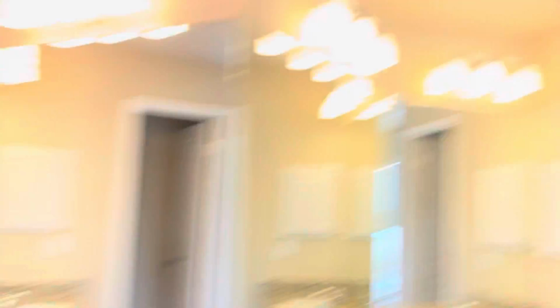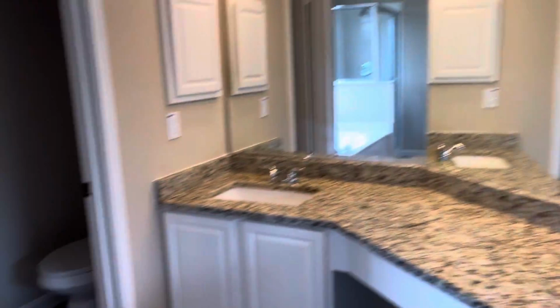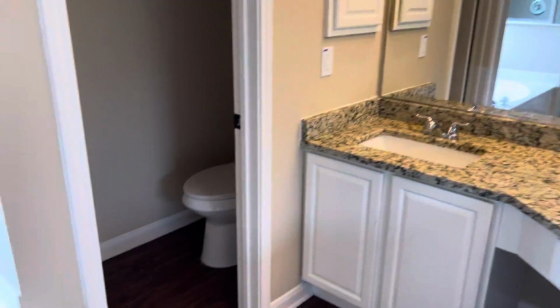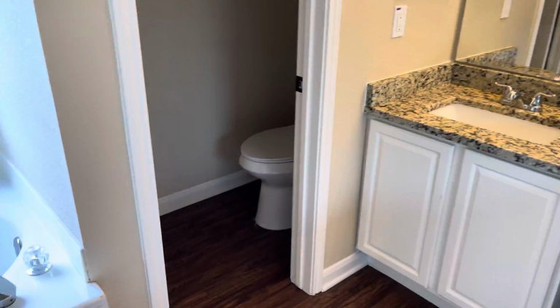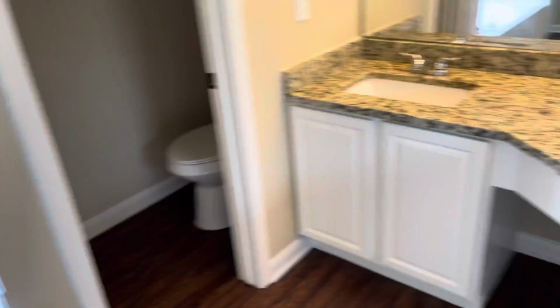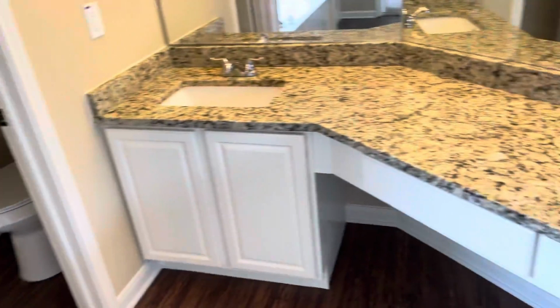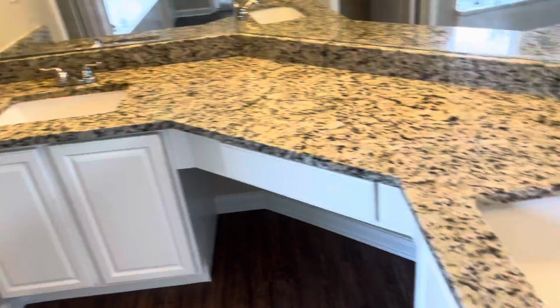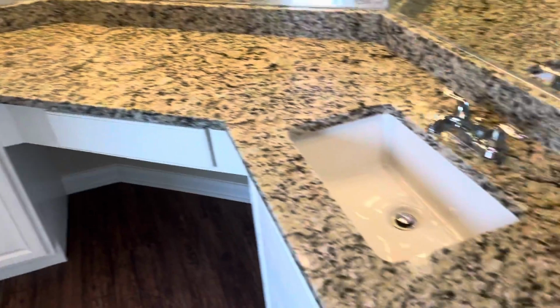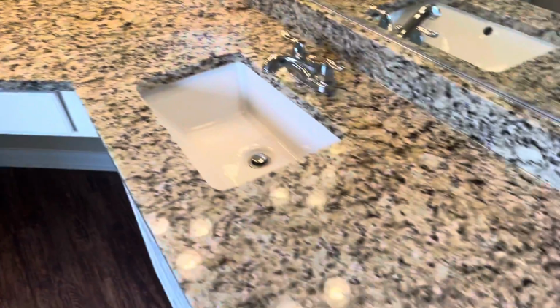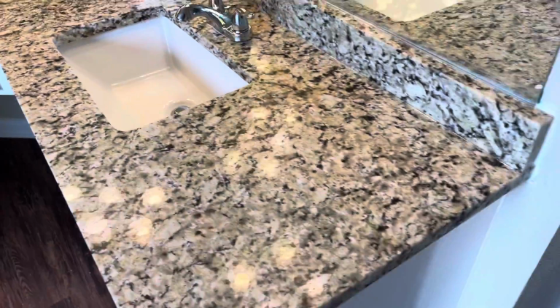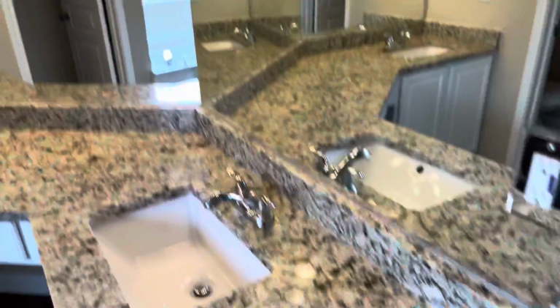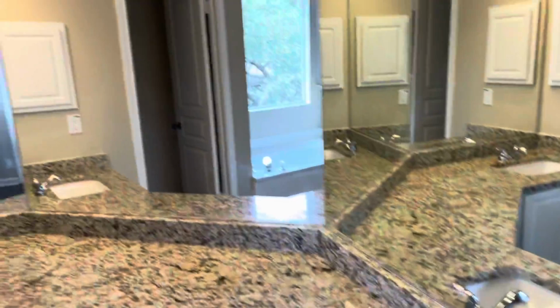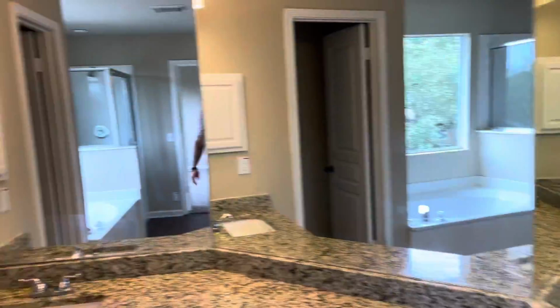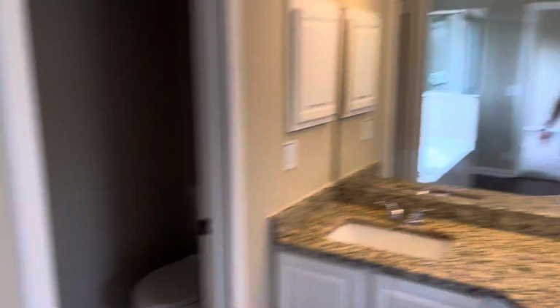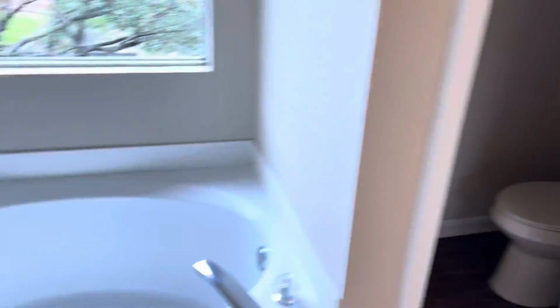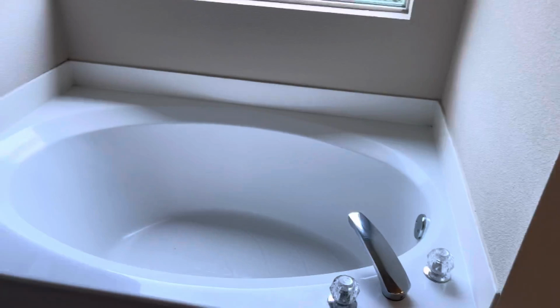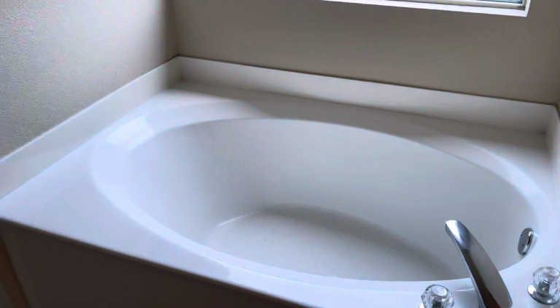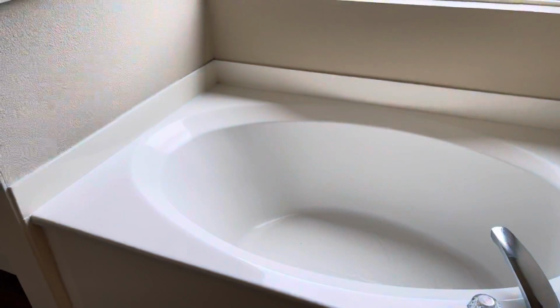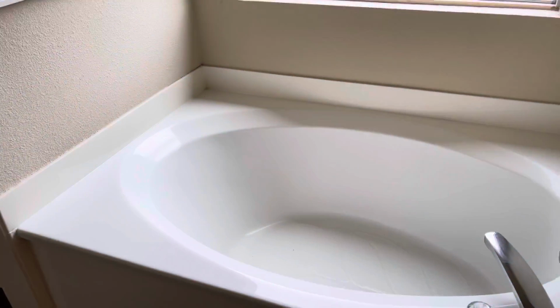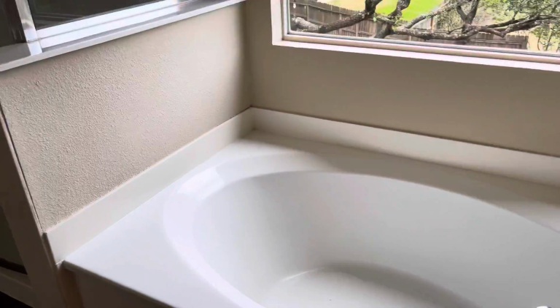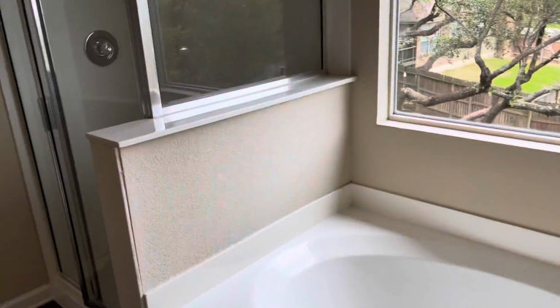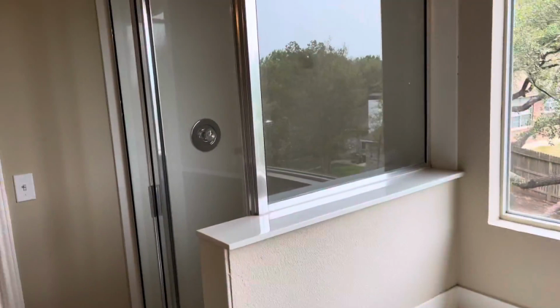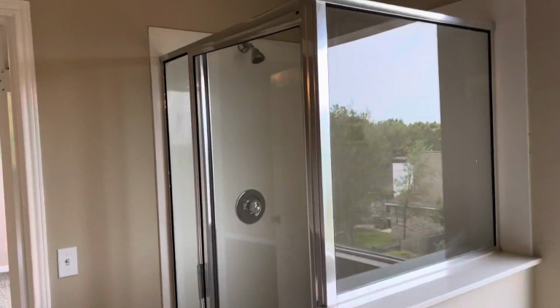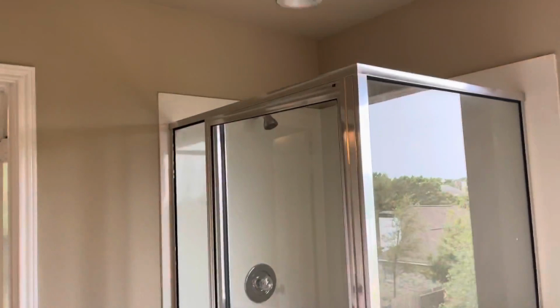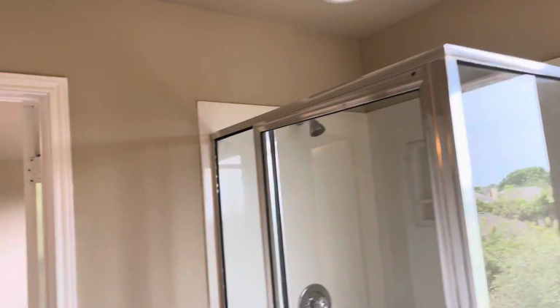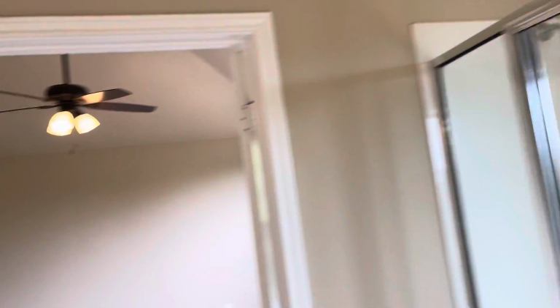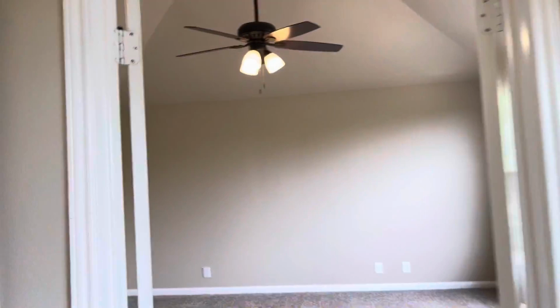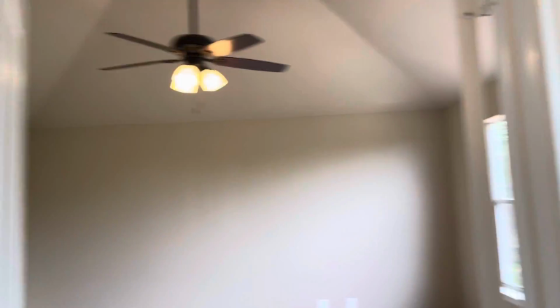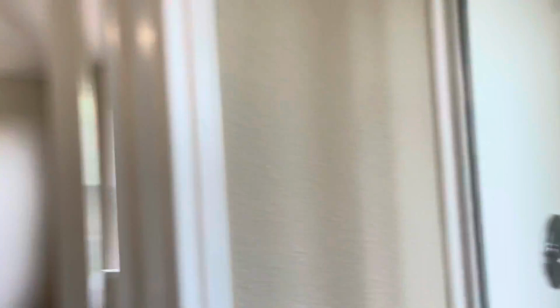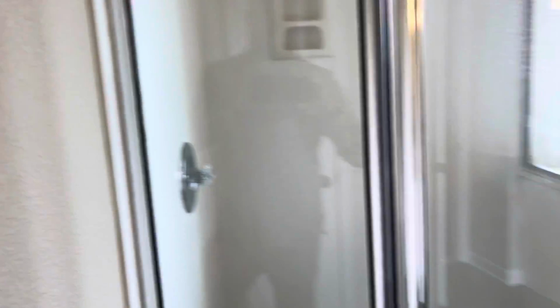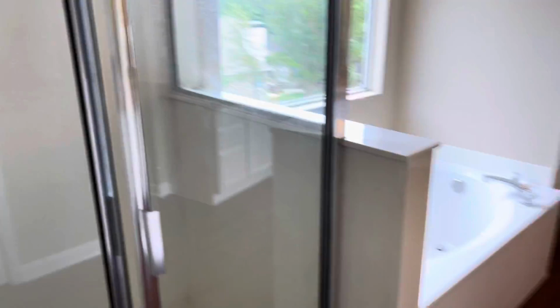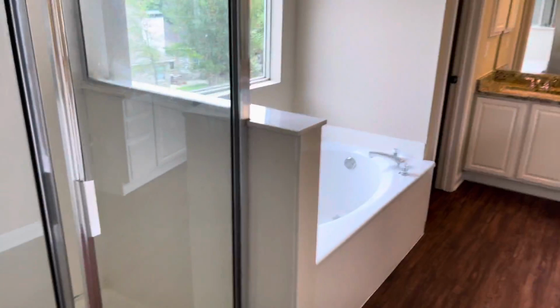You've got your toilet with beautiful granite, and then you have your tub and a stainless shower. Give me one more look at all that.